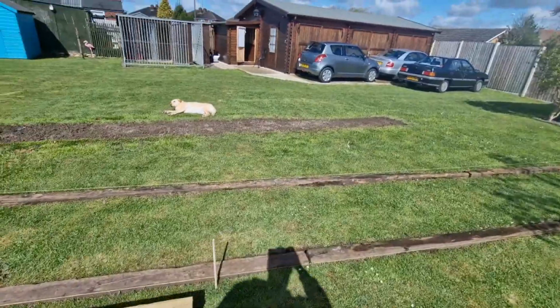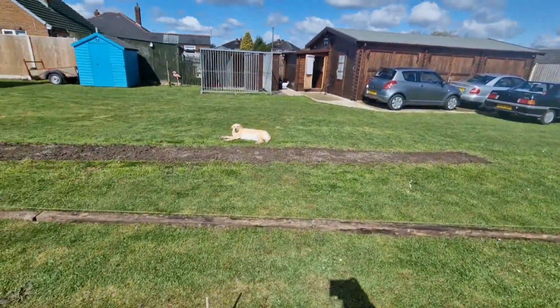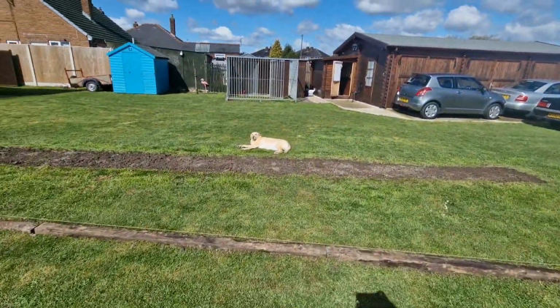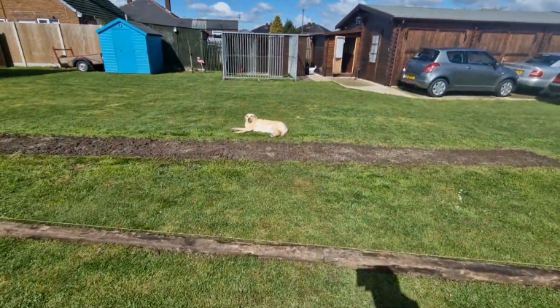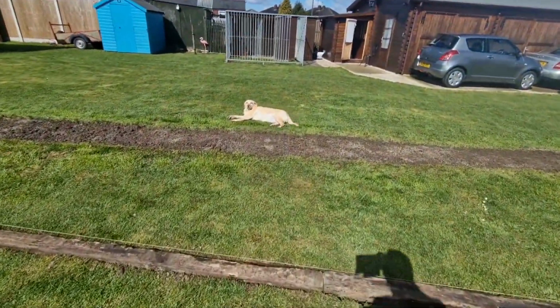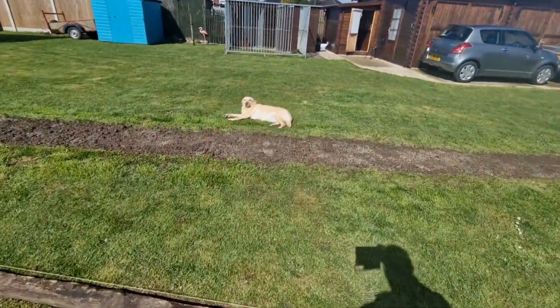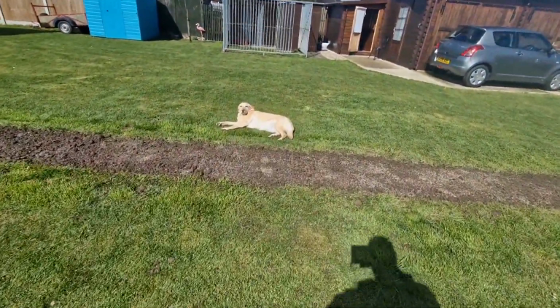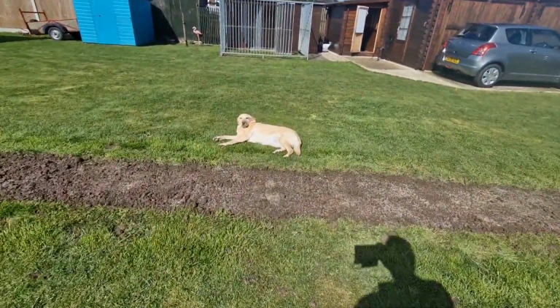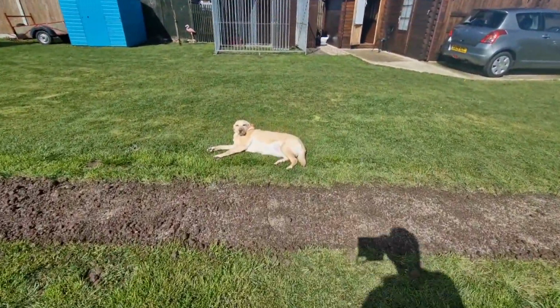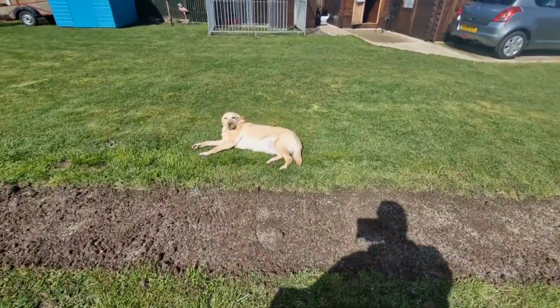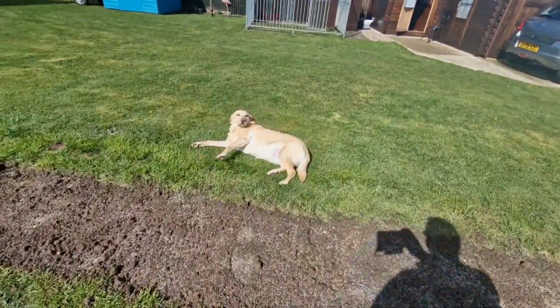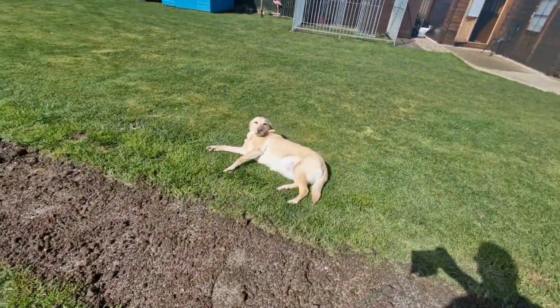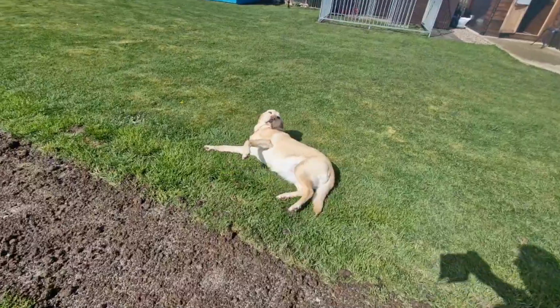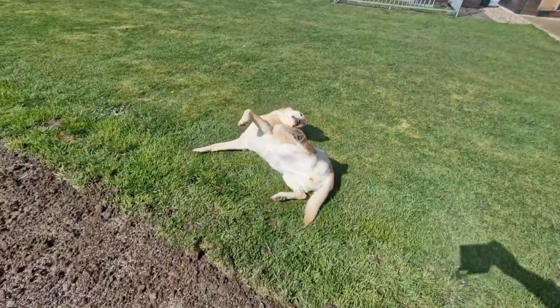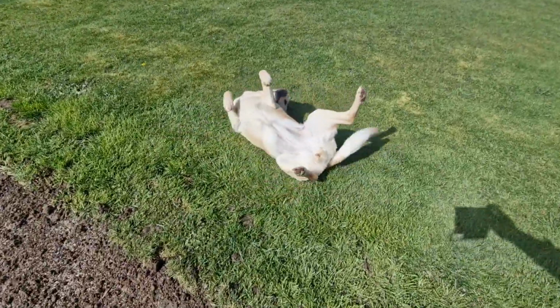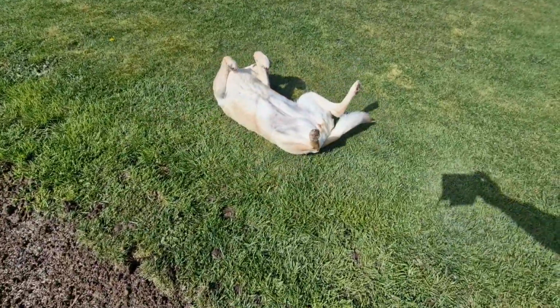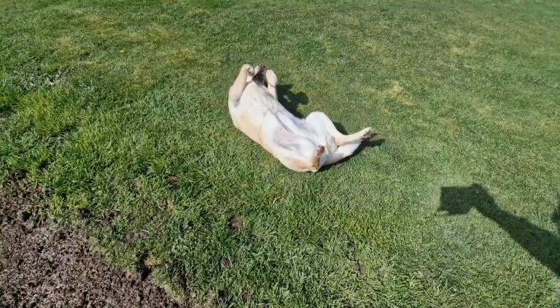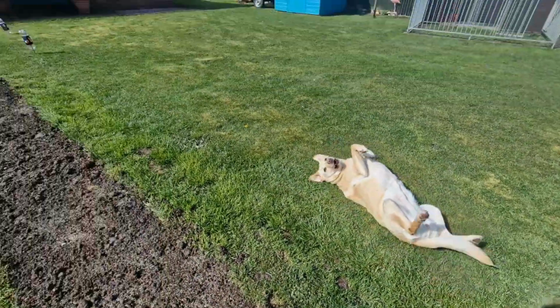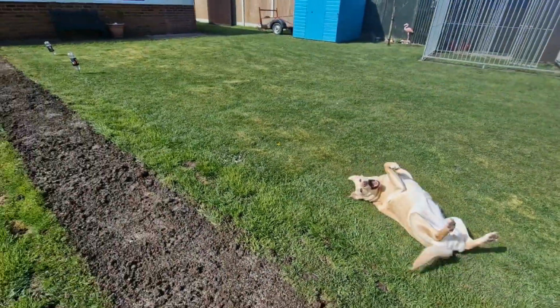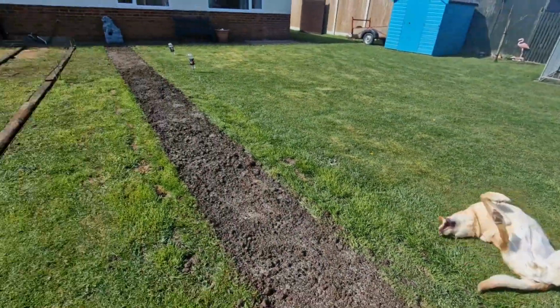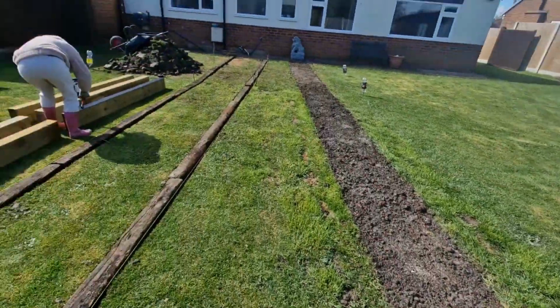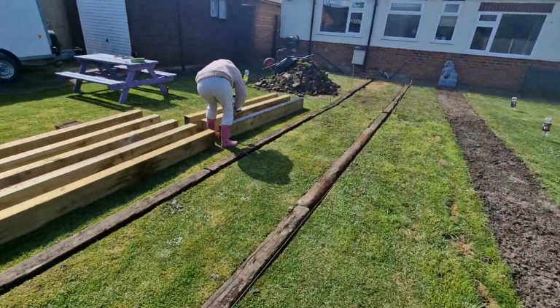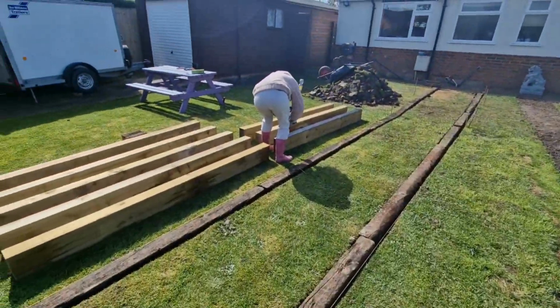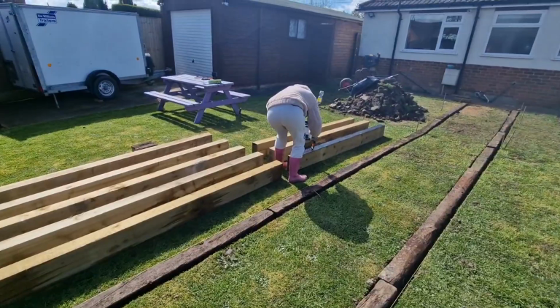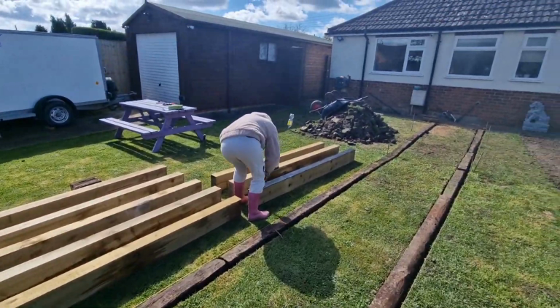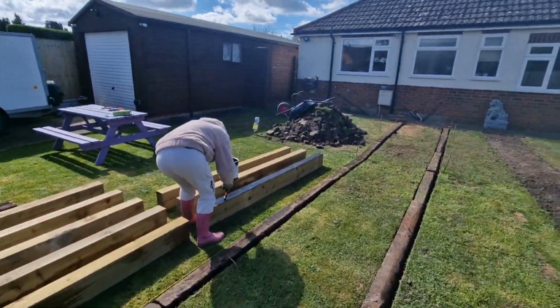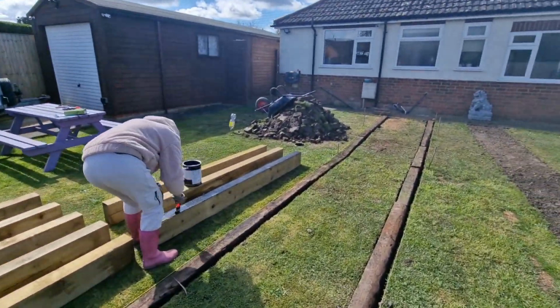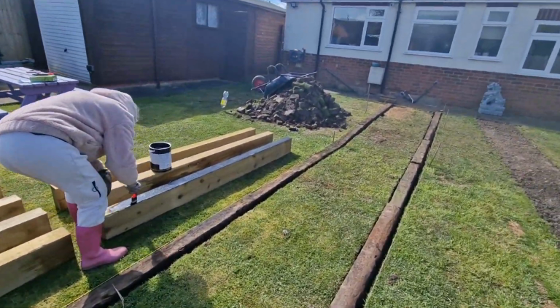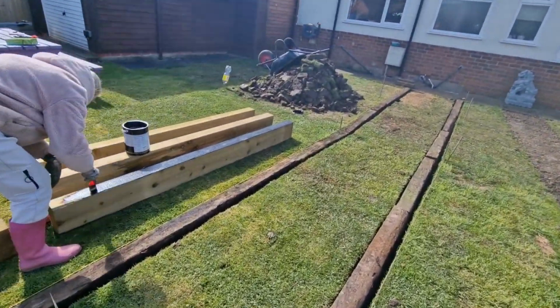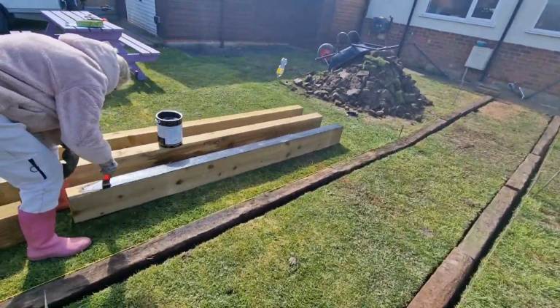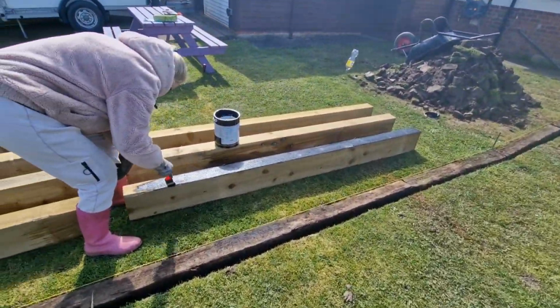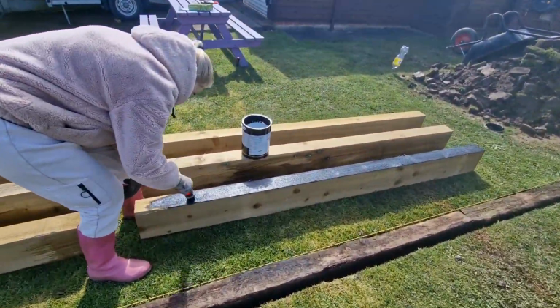There she is — there's Crystal. I think we're going over to have a chat with her. Are you enjoying the sunshine? She's a wally, isn't she? But this is me having a break from humping all the sleepers round the back.